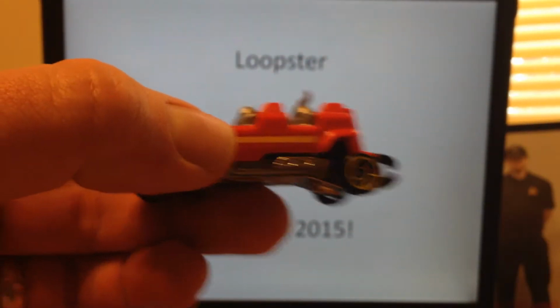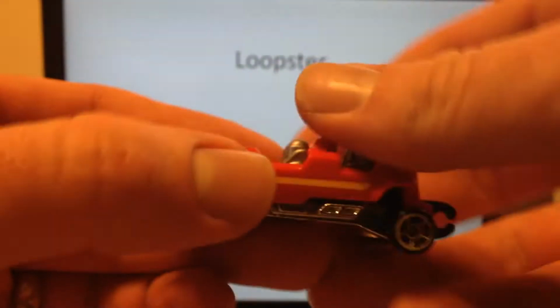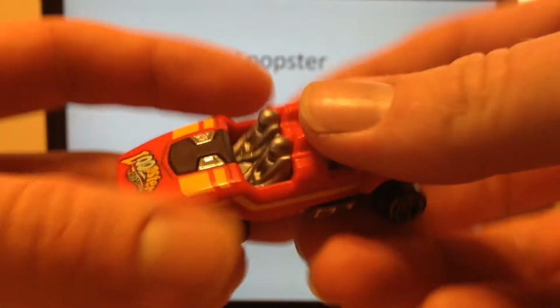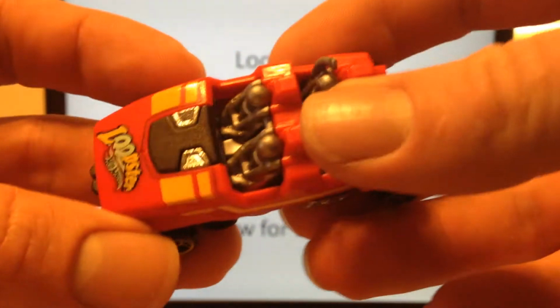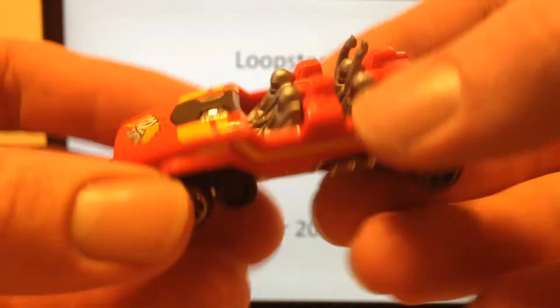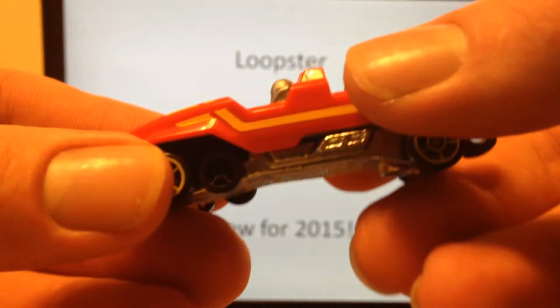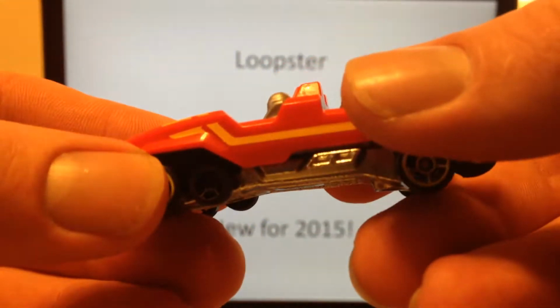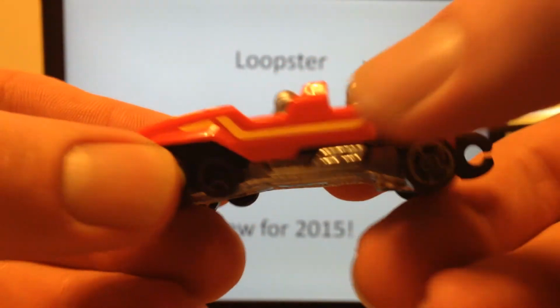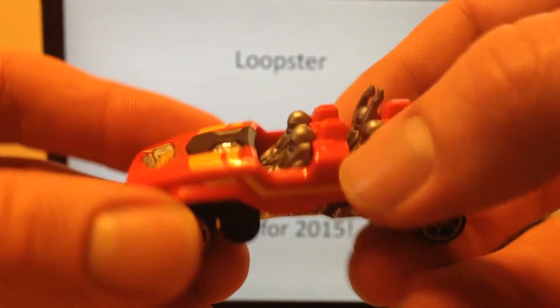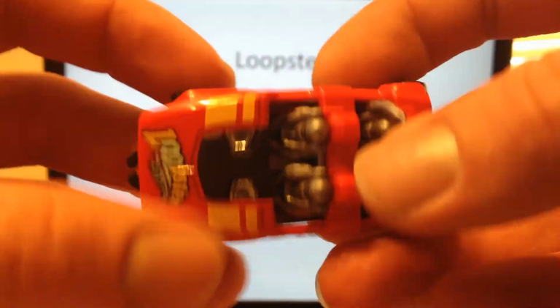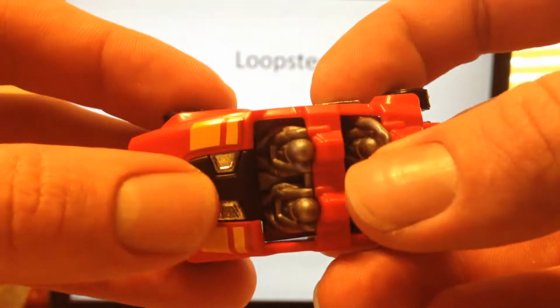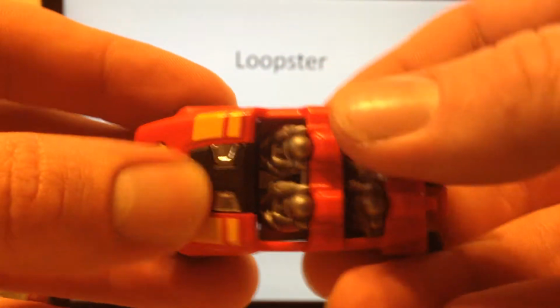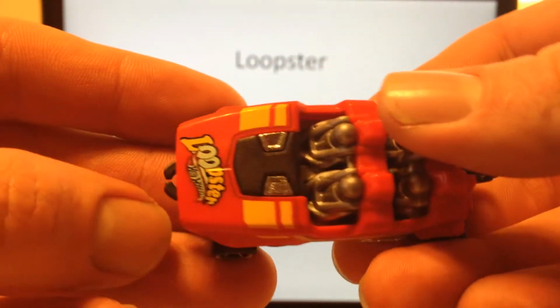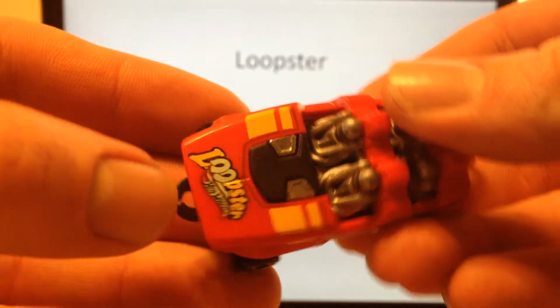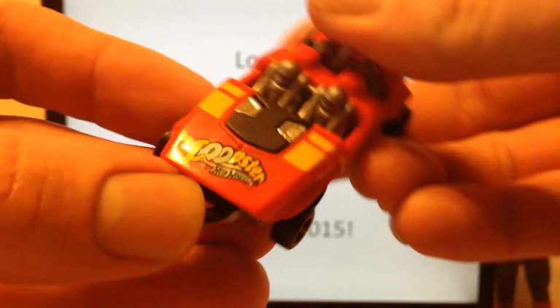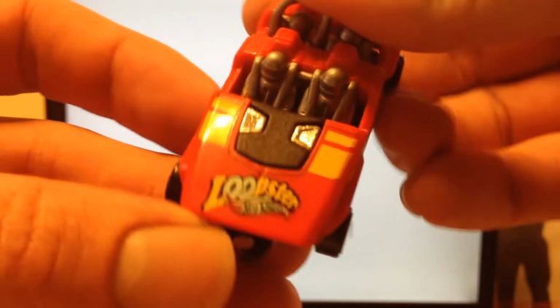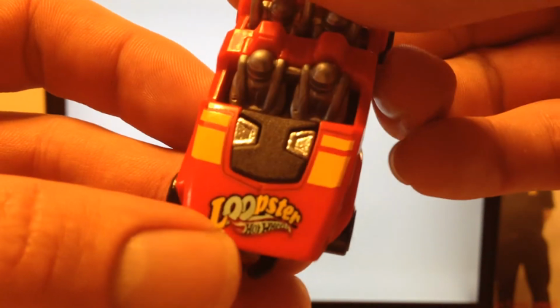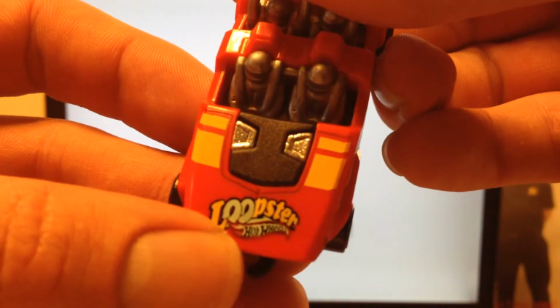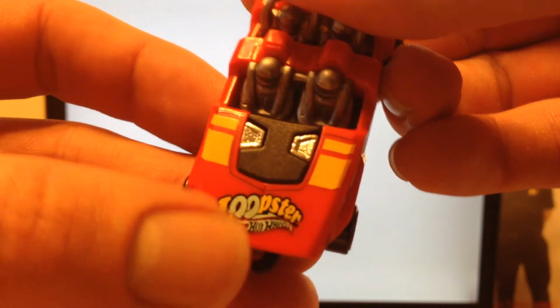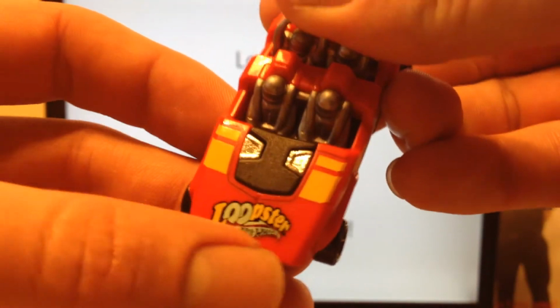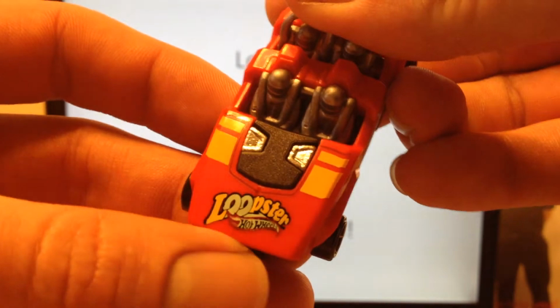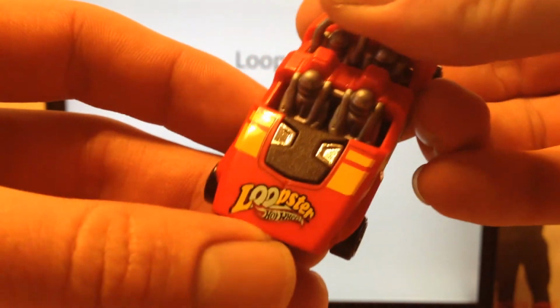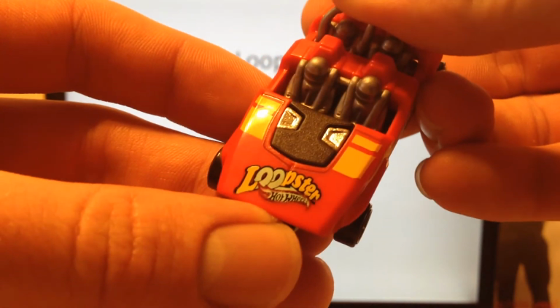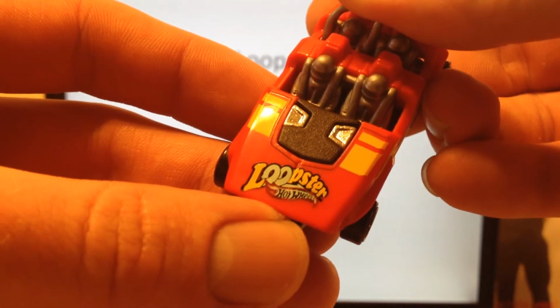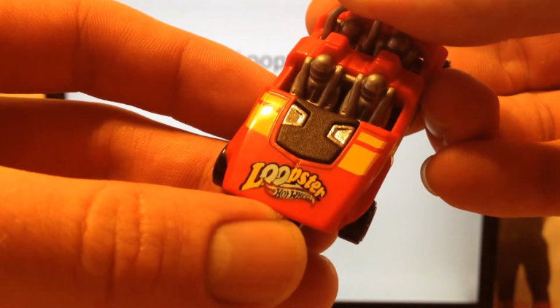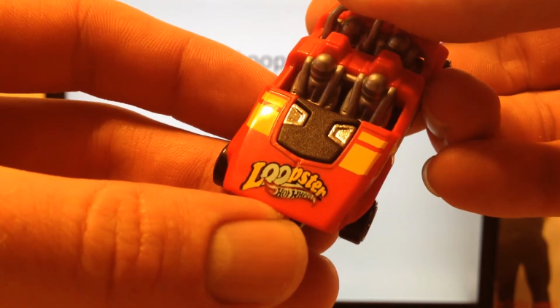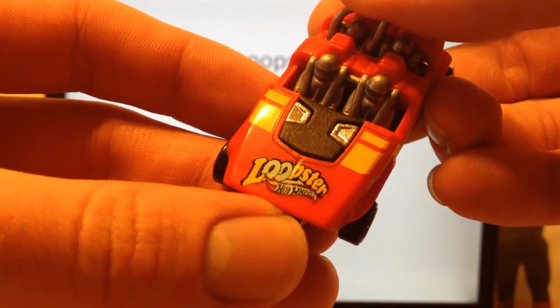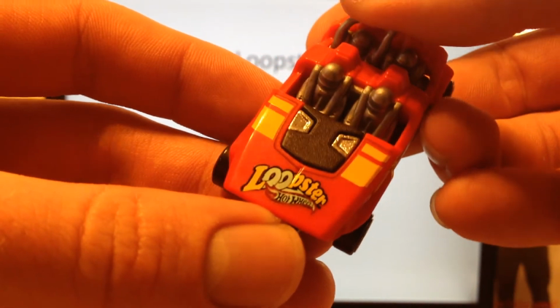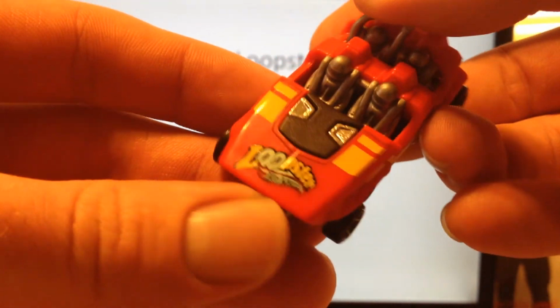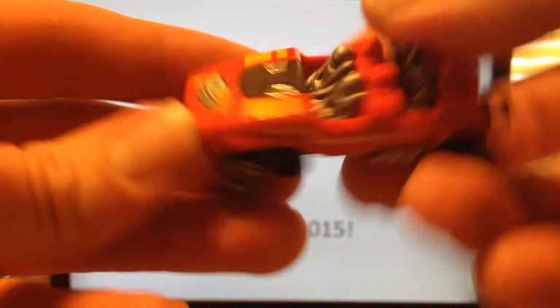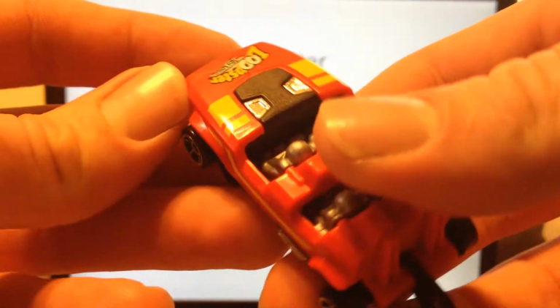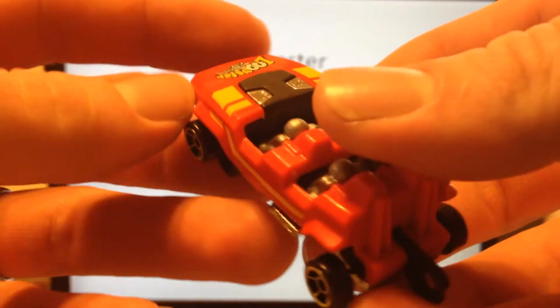Basically, we've got Tampos on the side and top. Little Loopster Hot Wheels logo right there. Pretty cool.